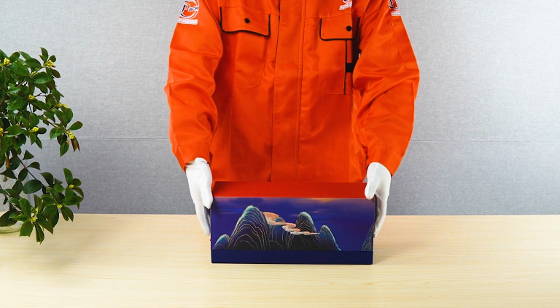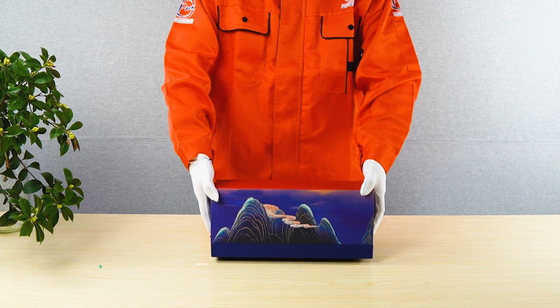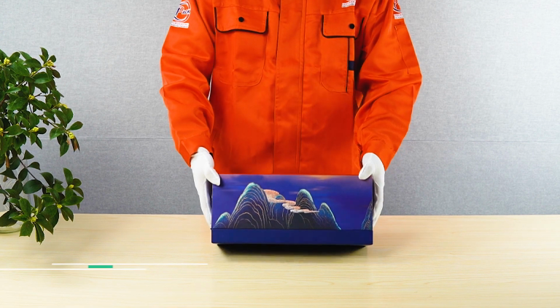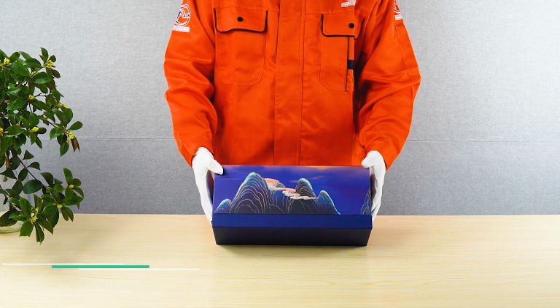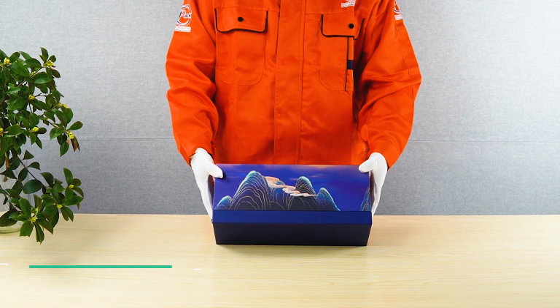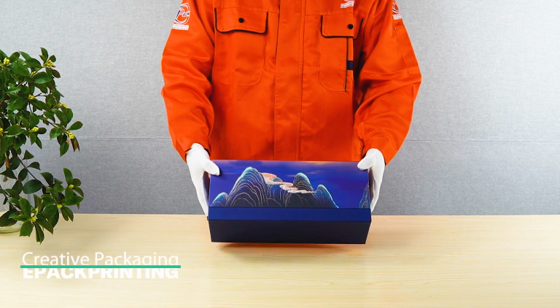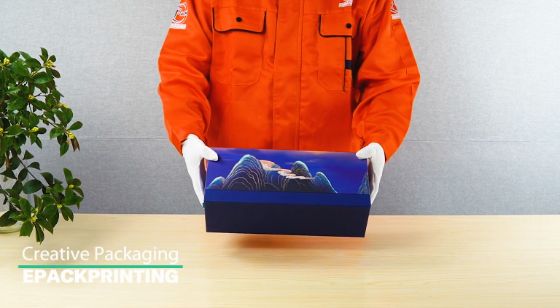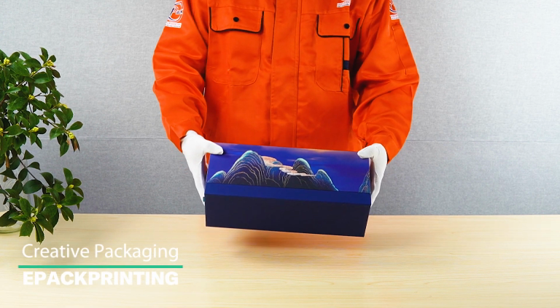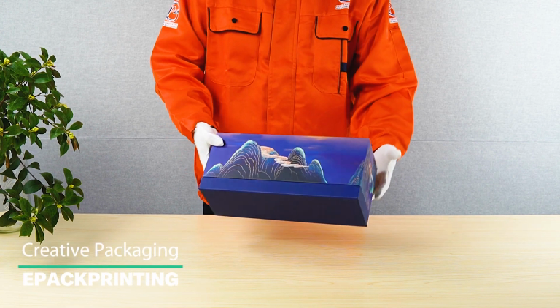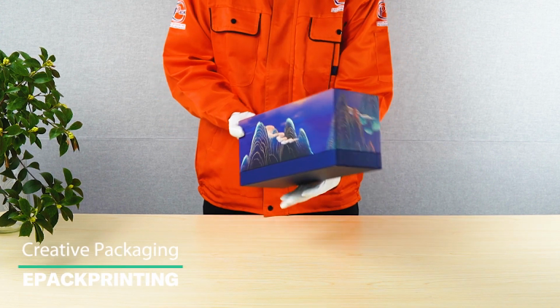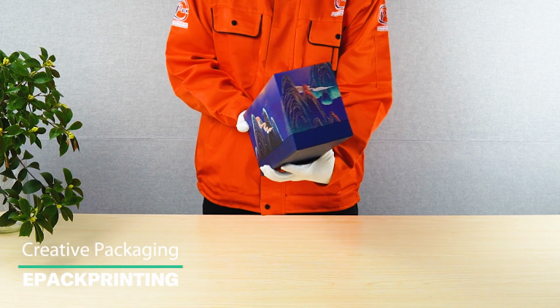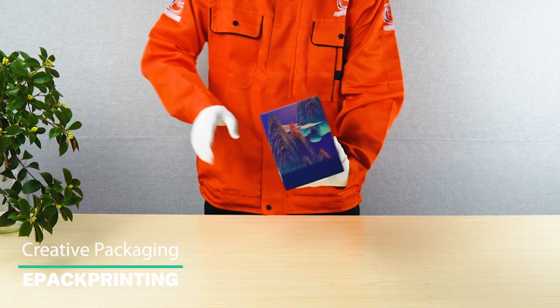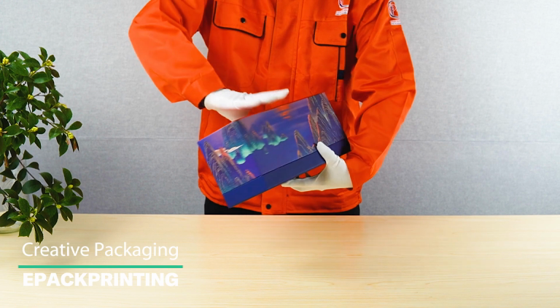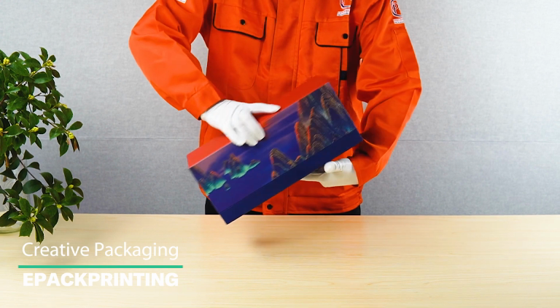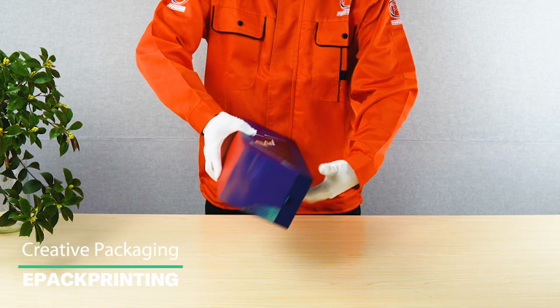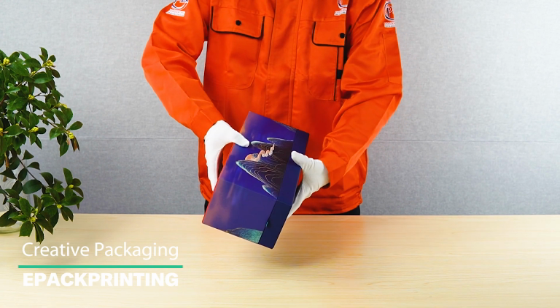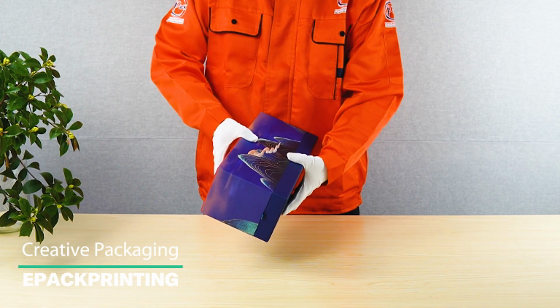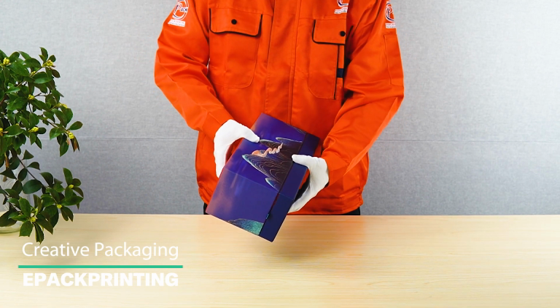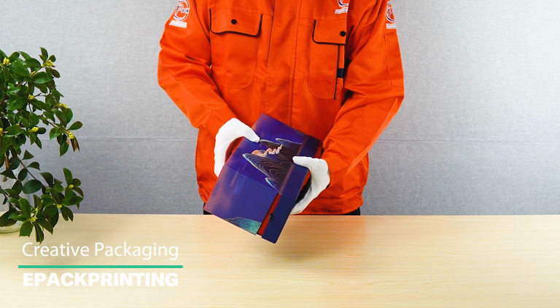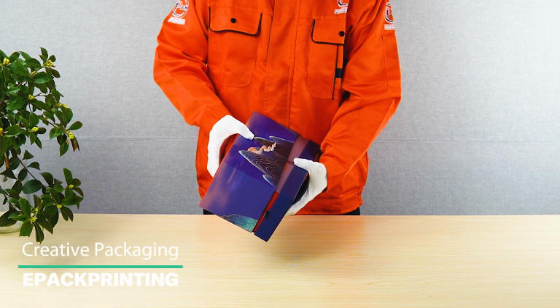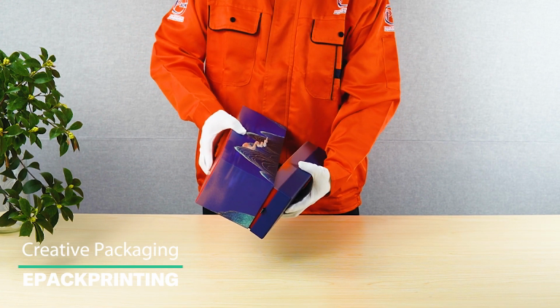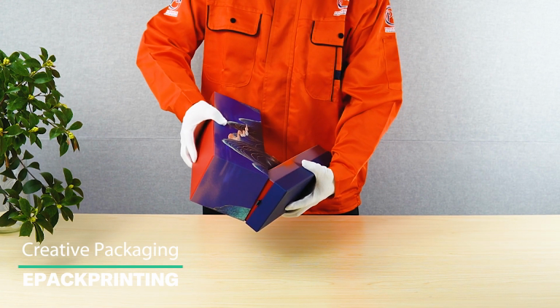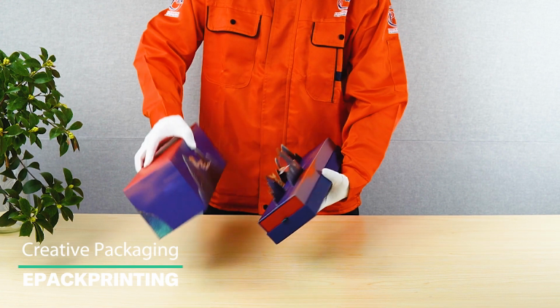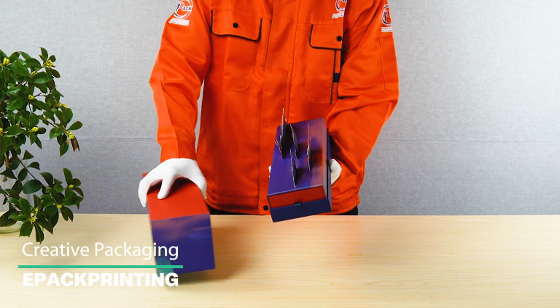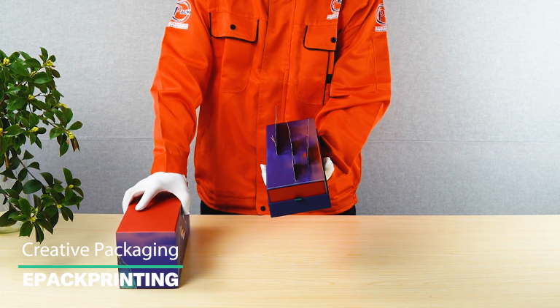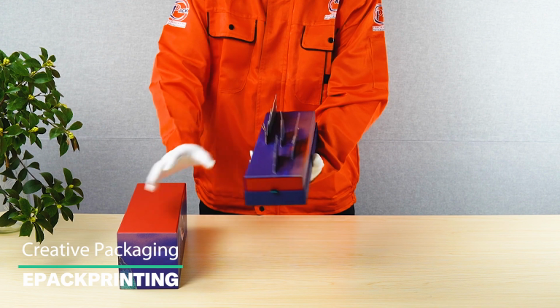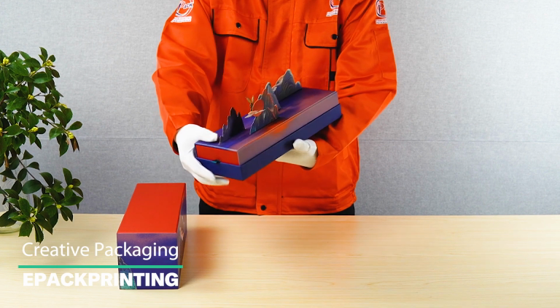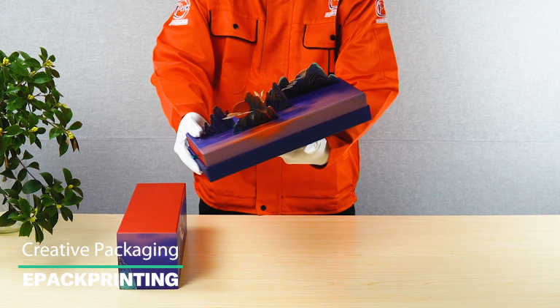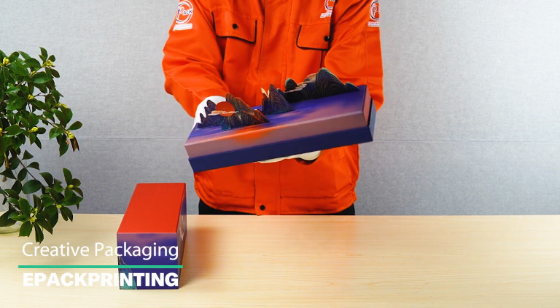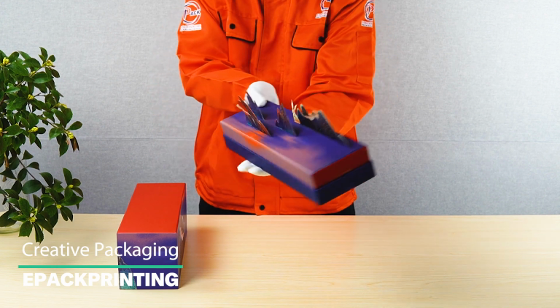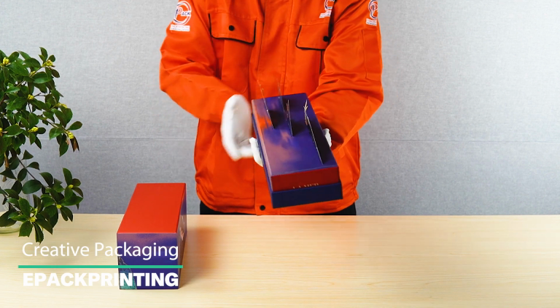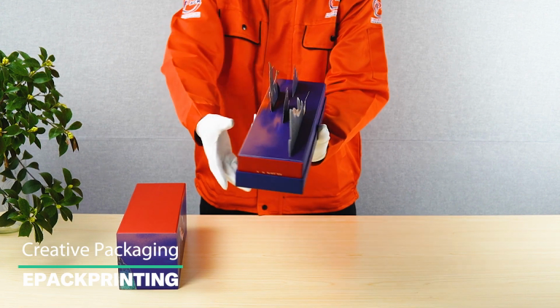This brush set box is truly remarkable and of exceptional quality. Its design is a fusion of traditional rigid lid and base box with a modern drawer box, creating a distinctive product.